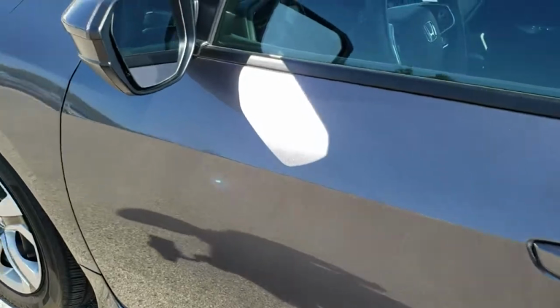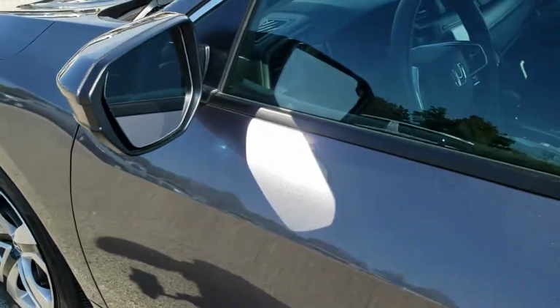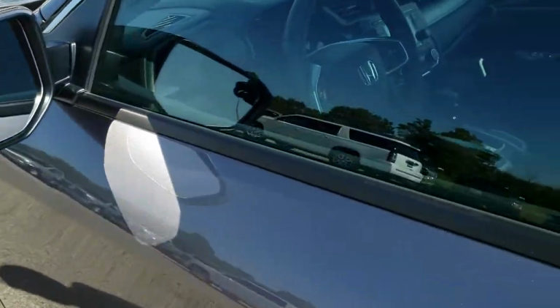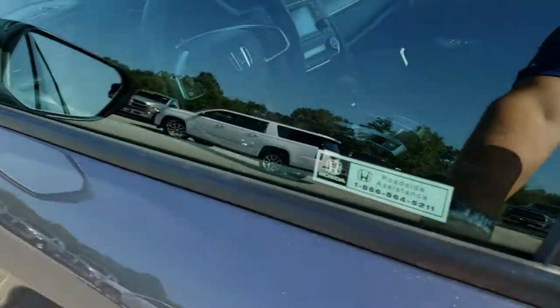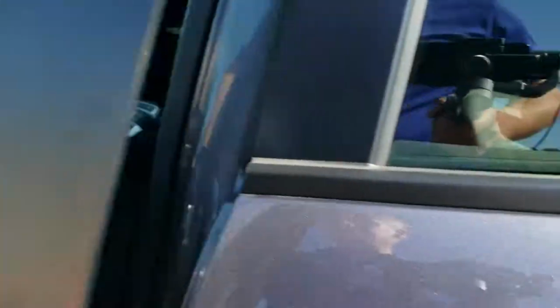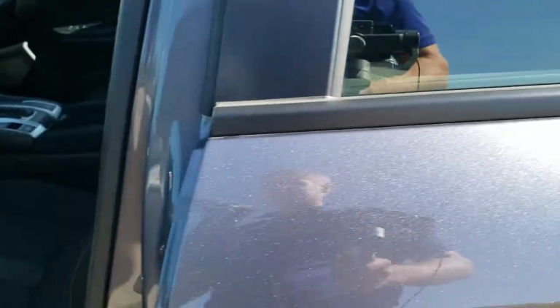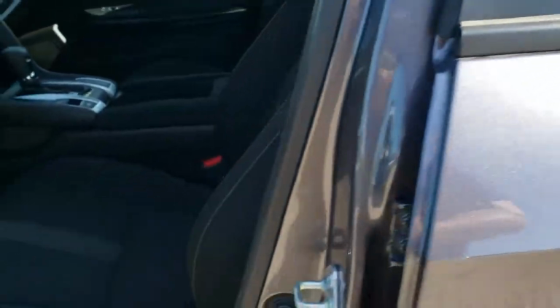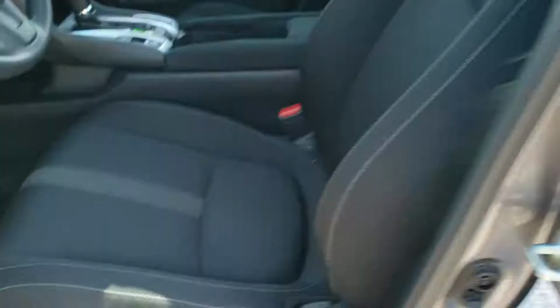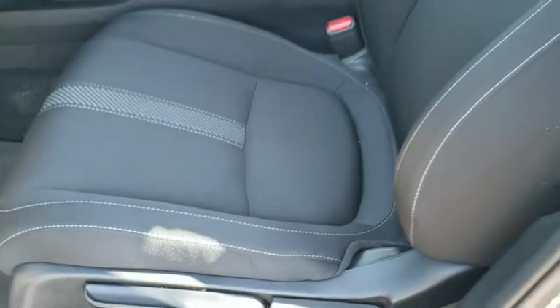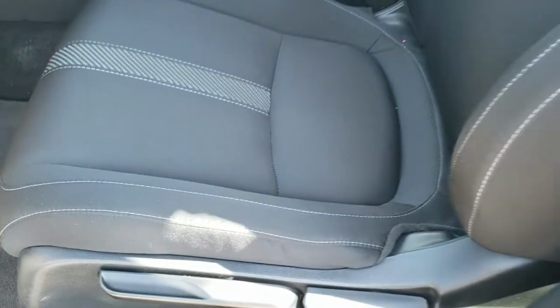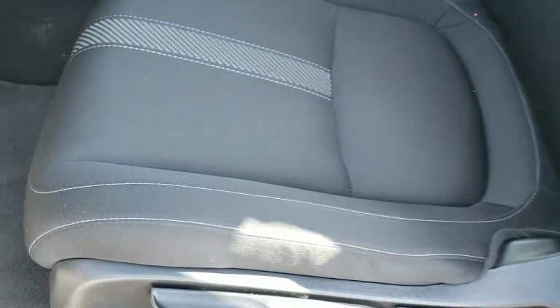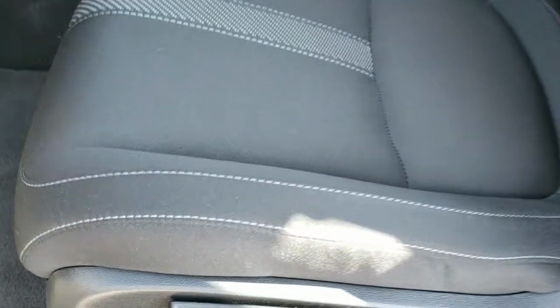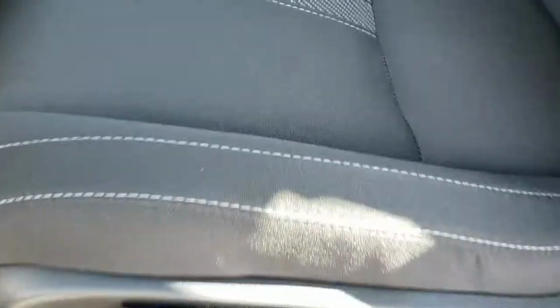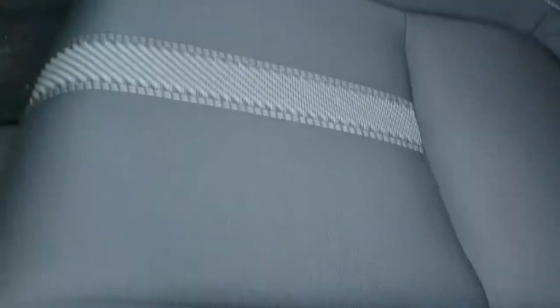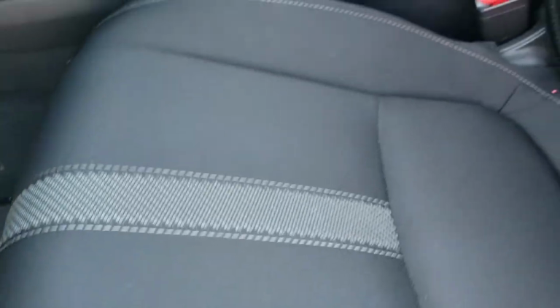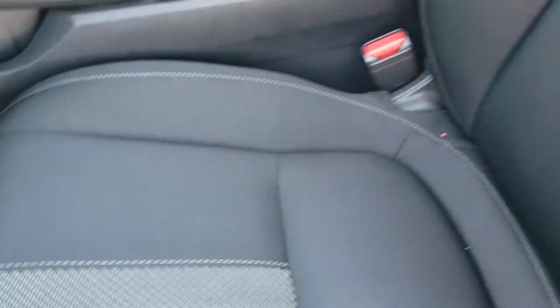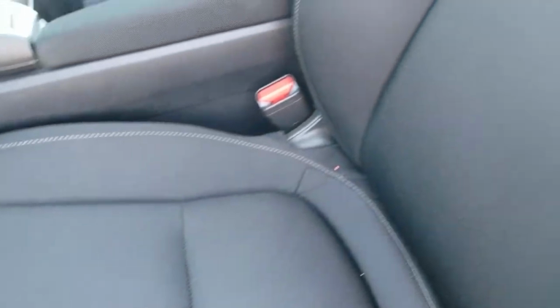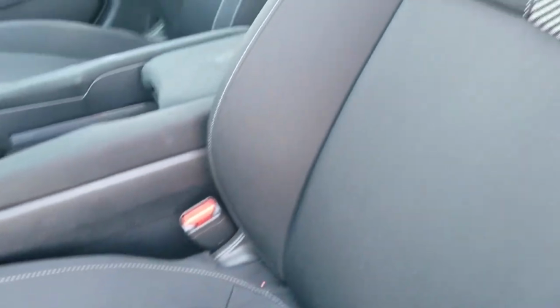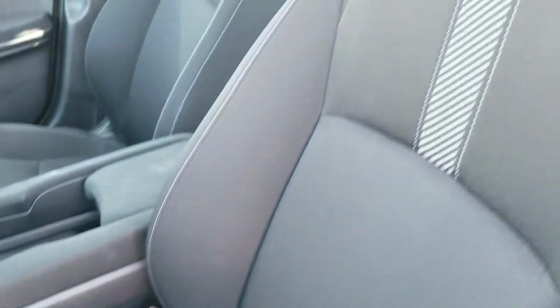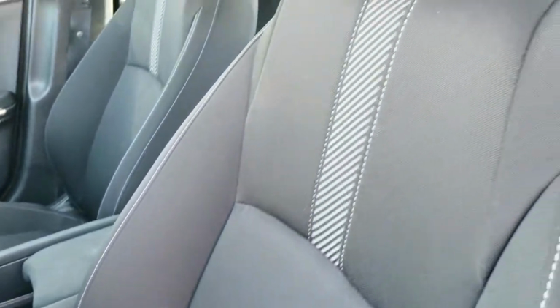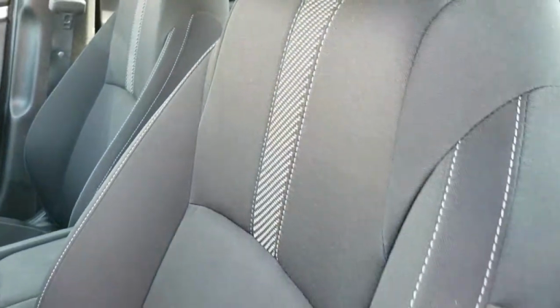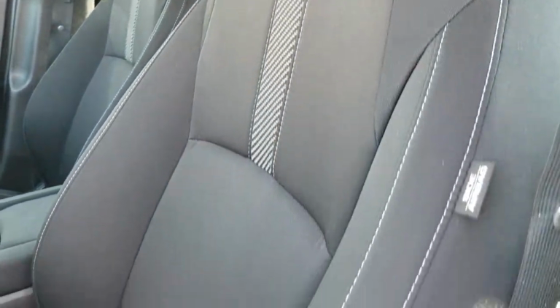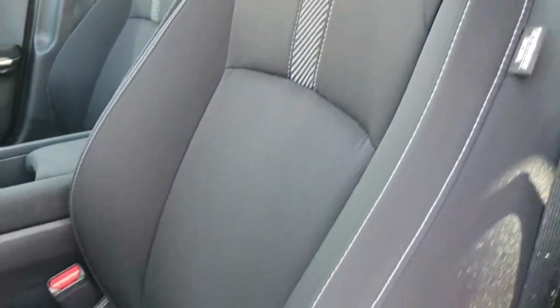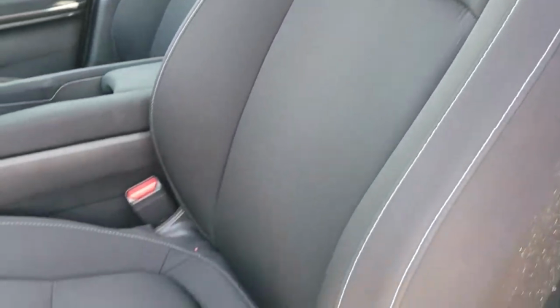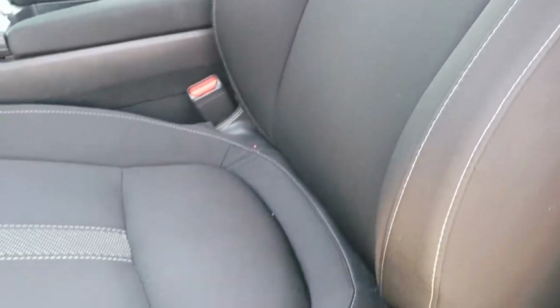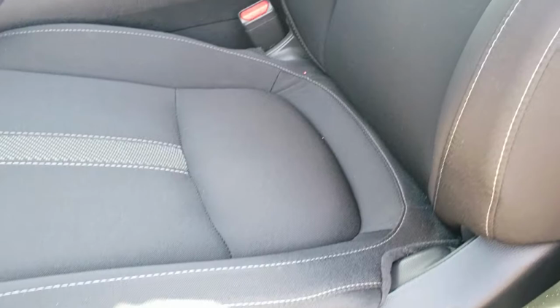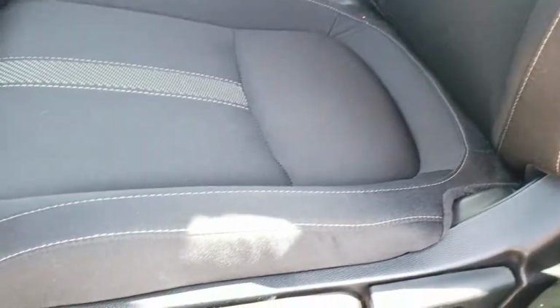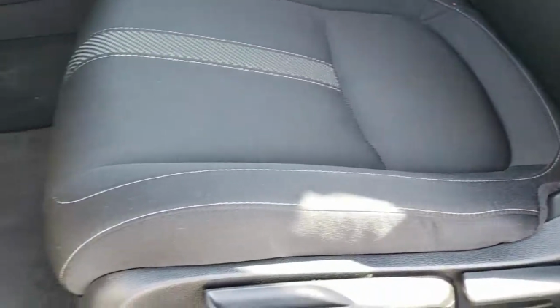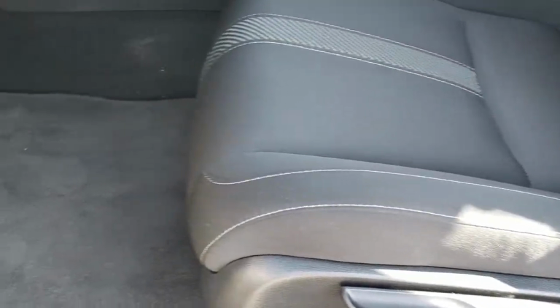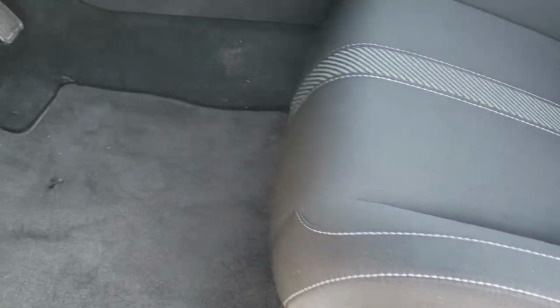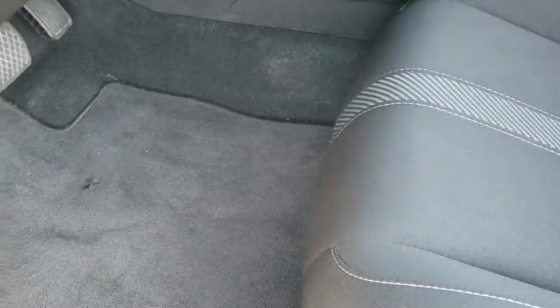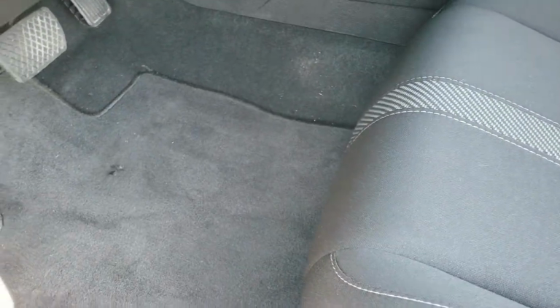You get power mirrors. The LX package gives you the black cloth interior. There are no rips, there are no tears on the seats — they're in excellent condition. Factory floor mats throughout.